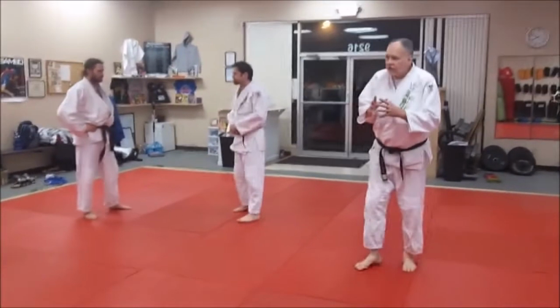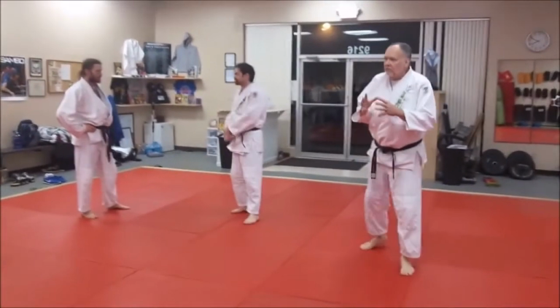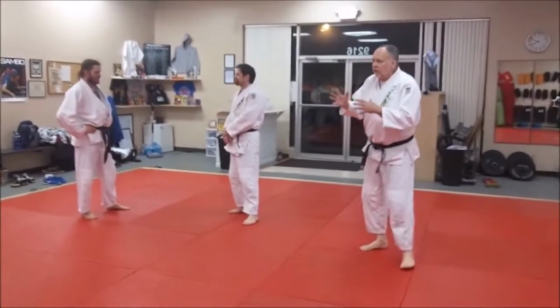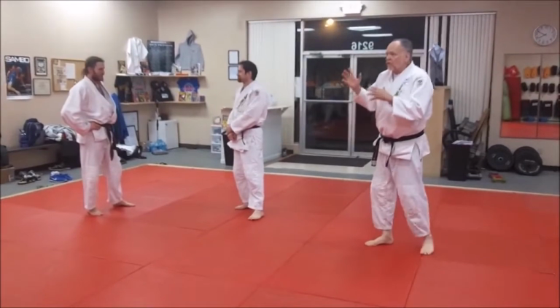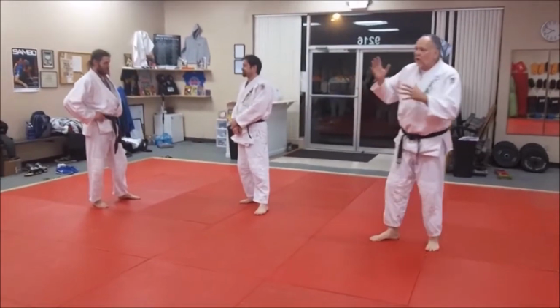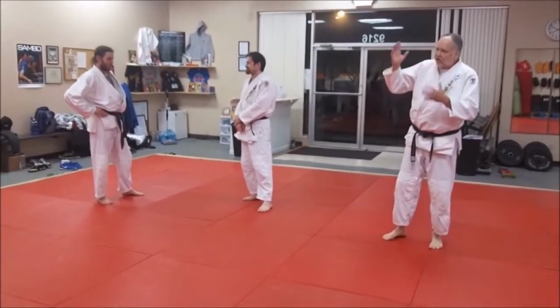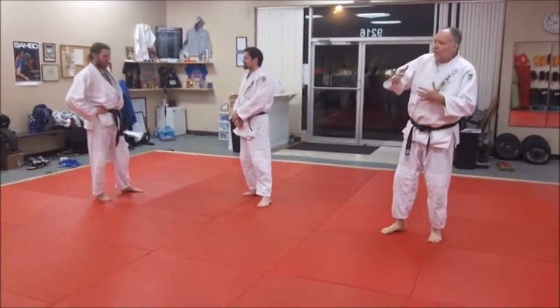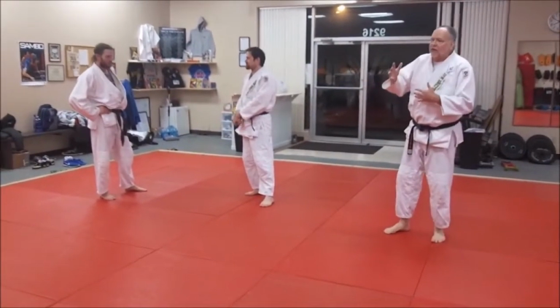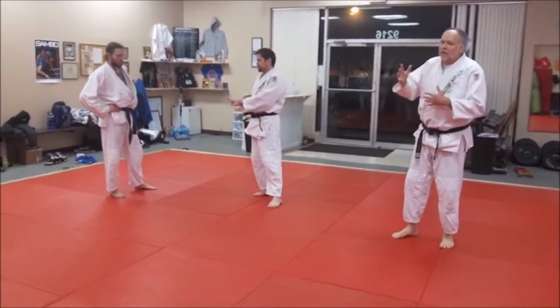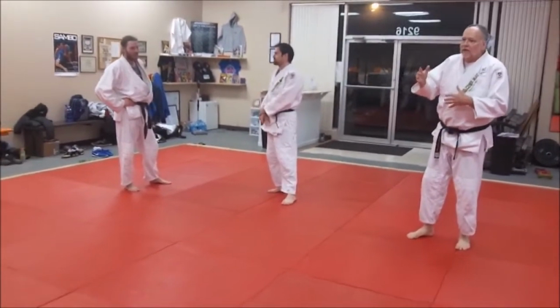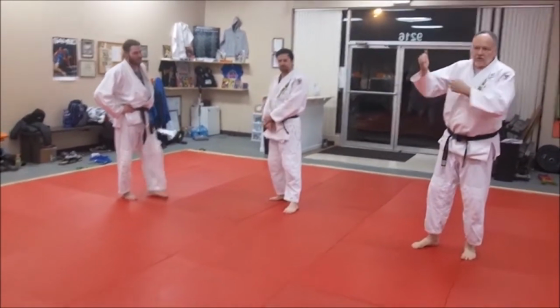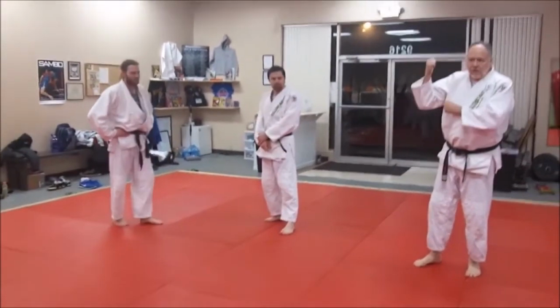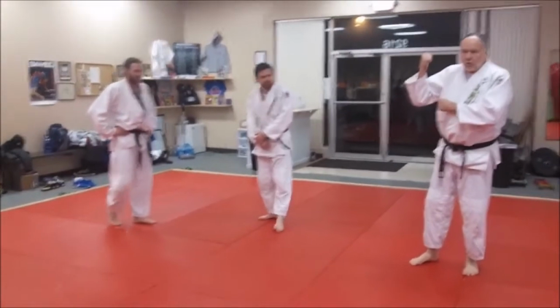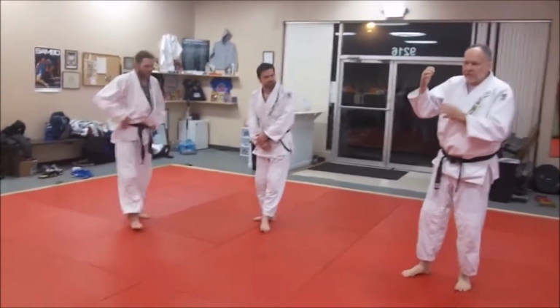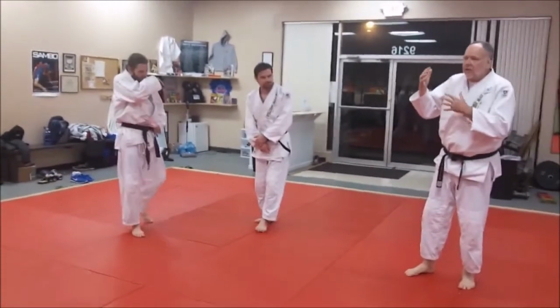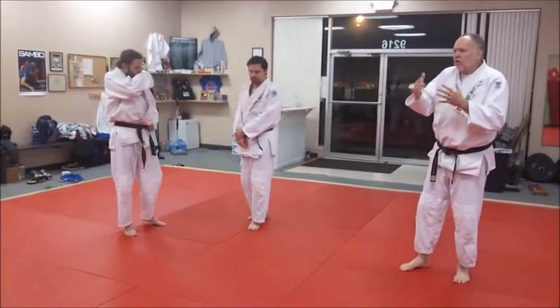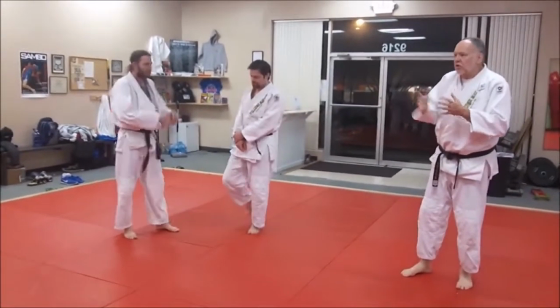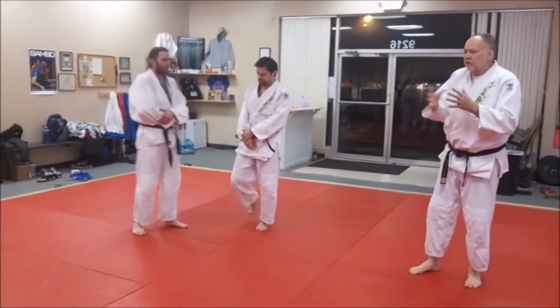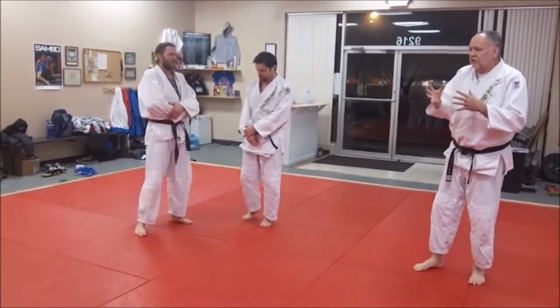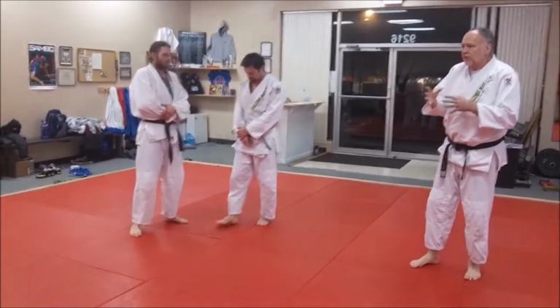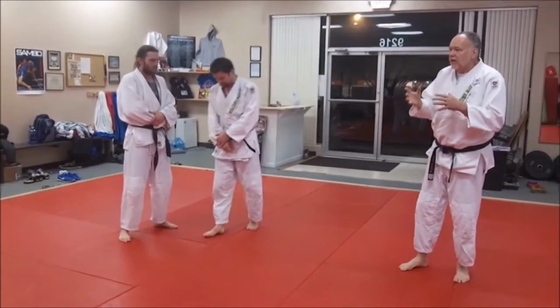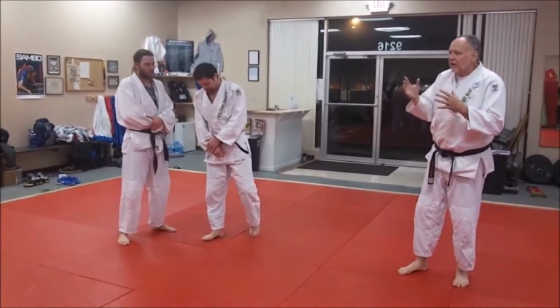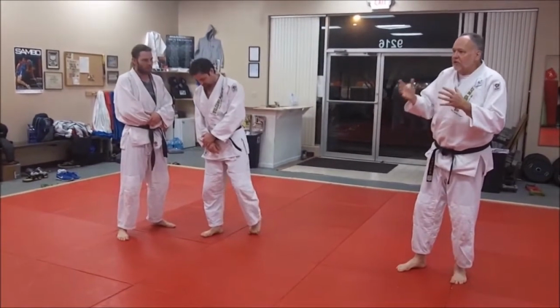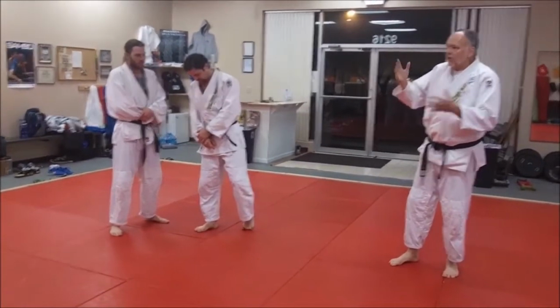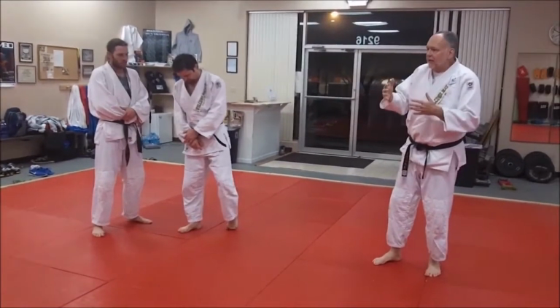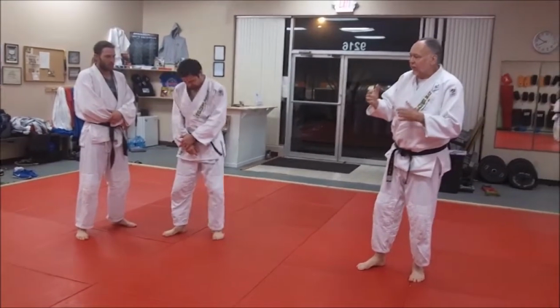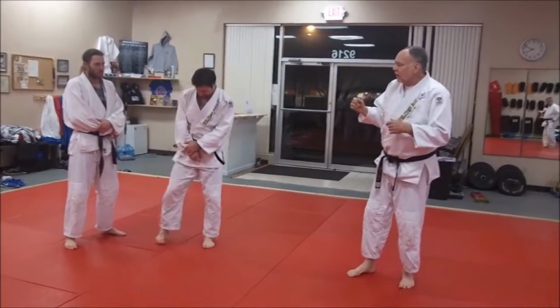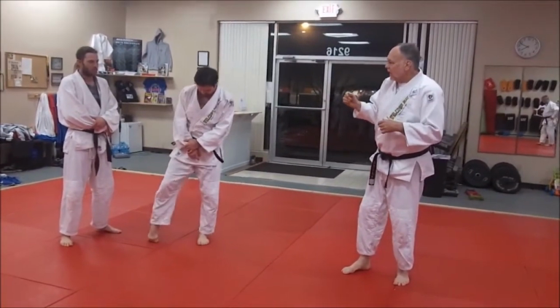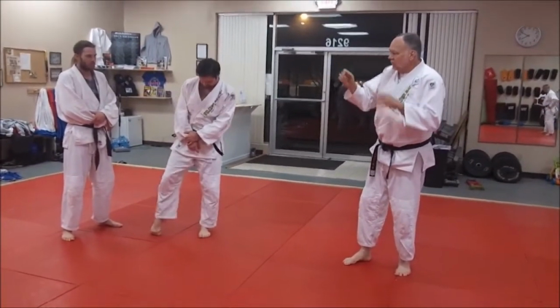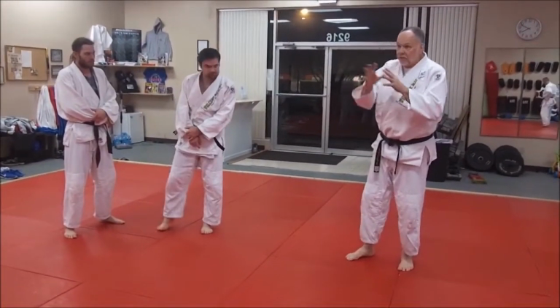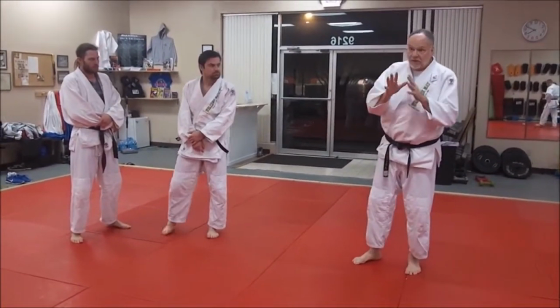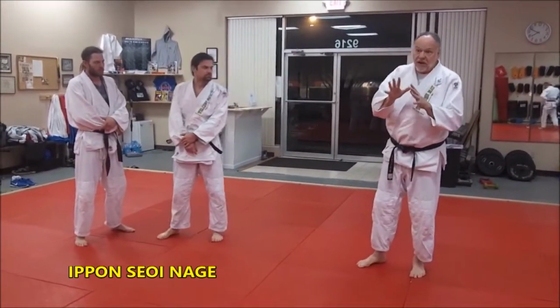Seoi means to carry over the back — it doesn't necessarily mean shoulder, we call it shoulder because it's easiest to say. Seoi-nagi means to carry over the back throat. There are three primary styles.